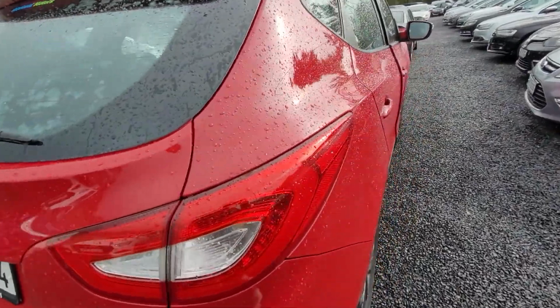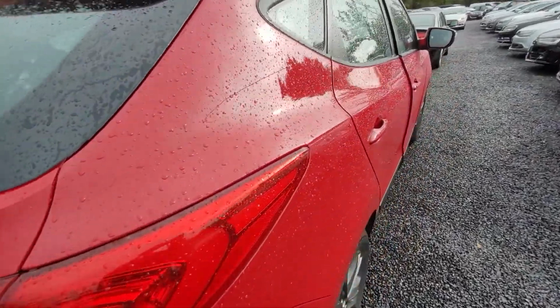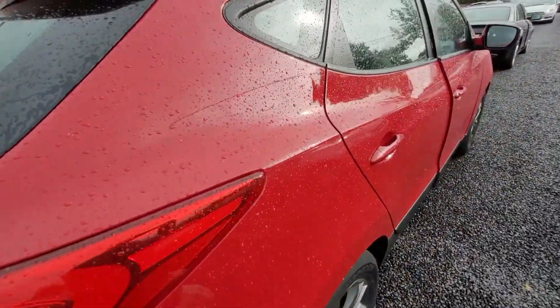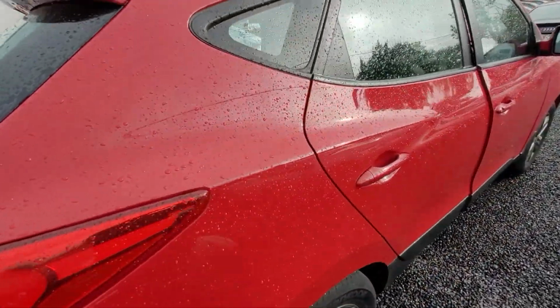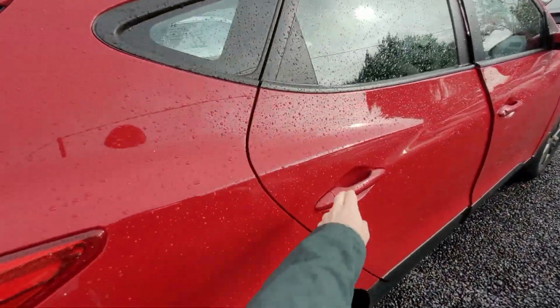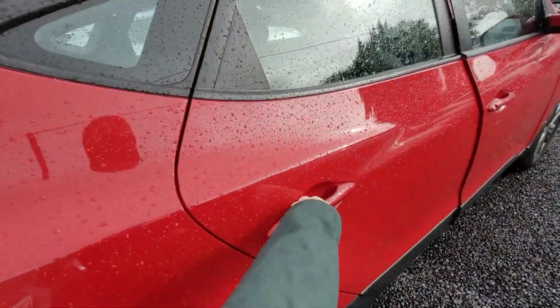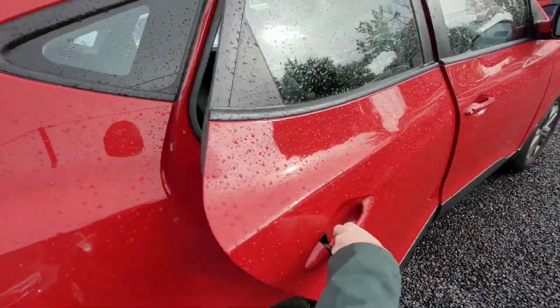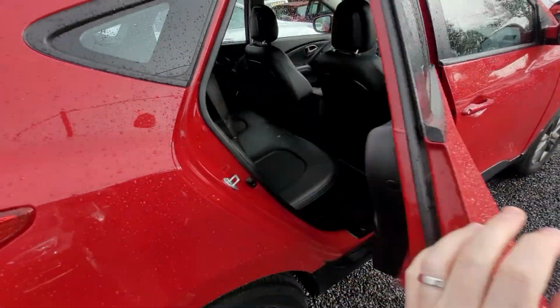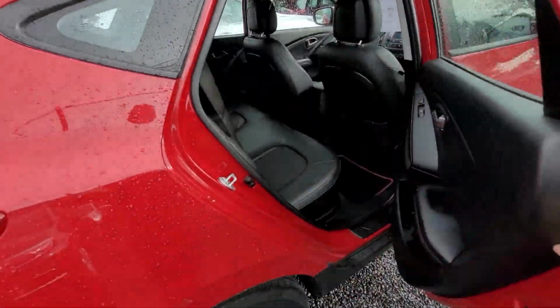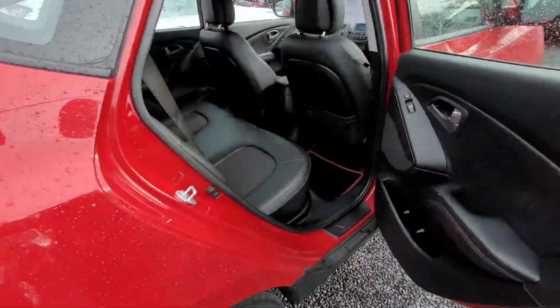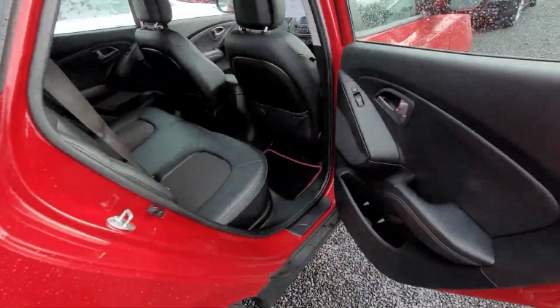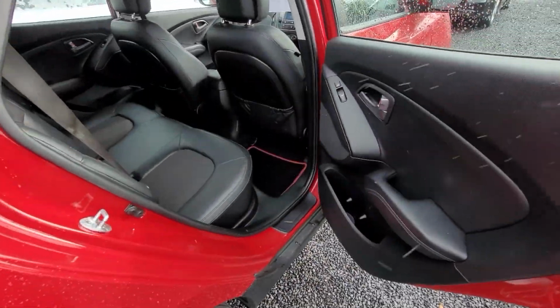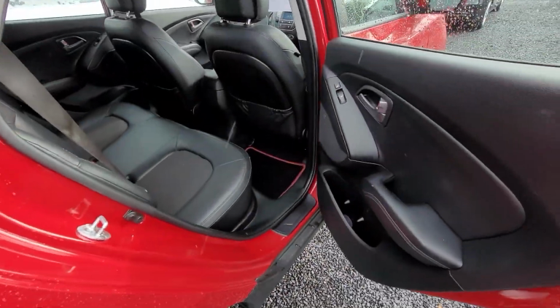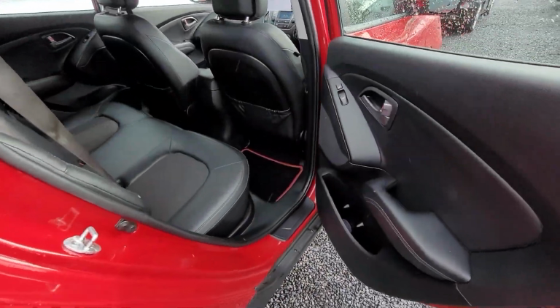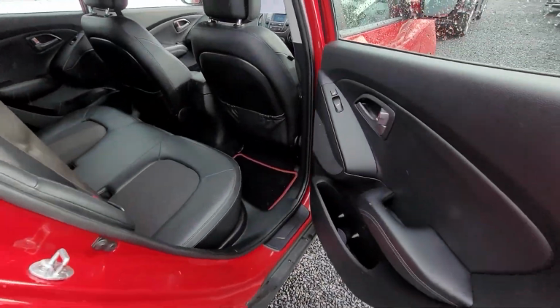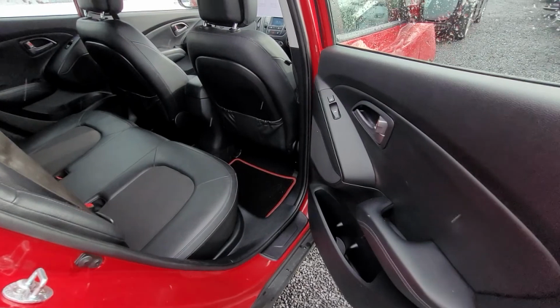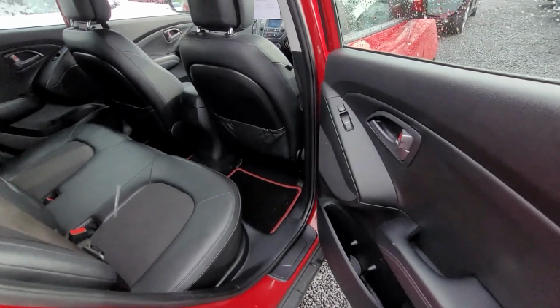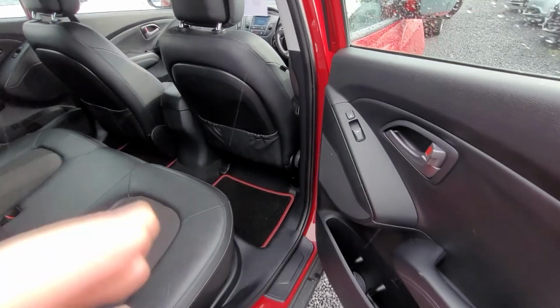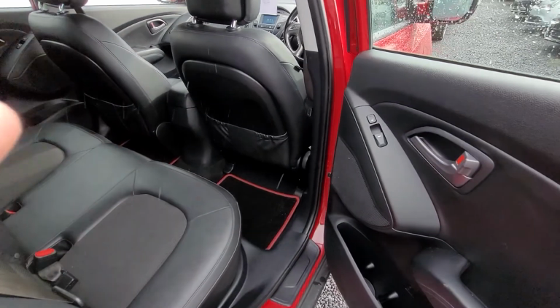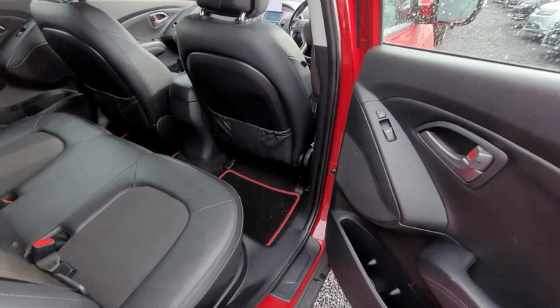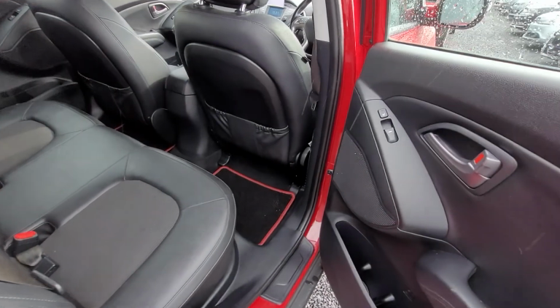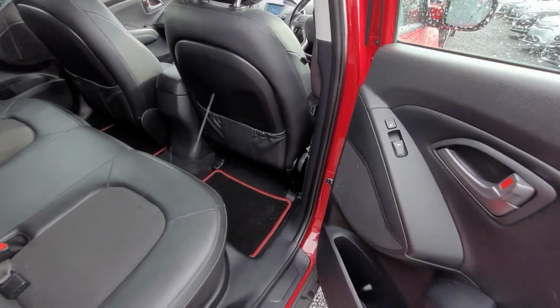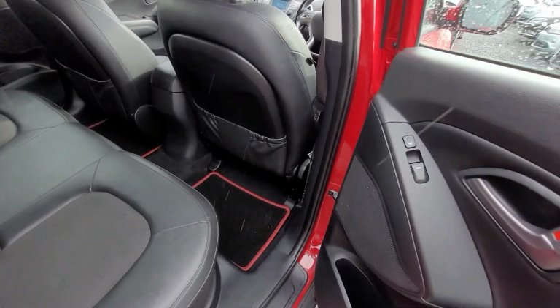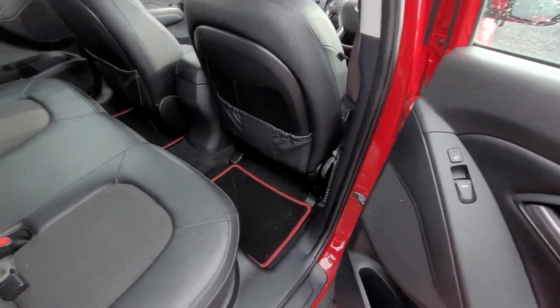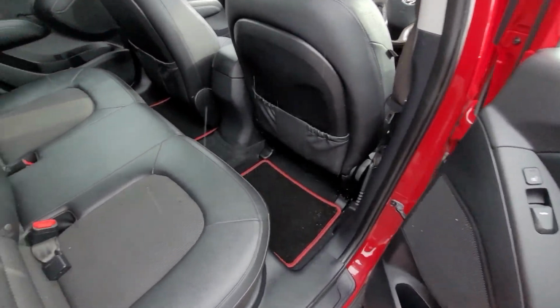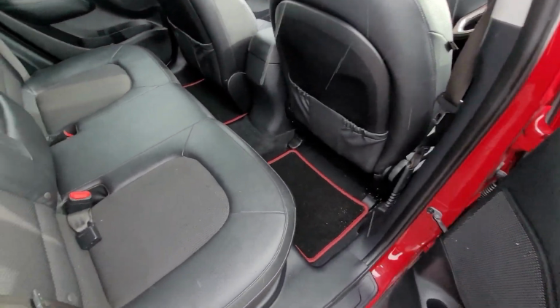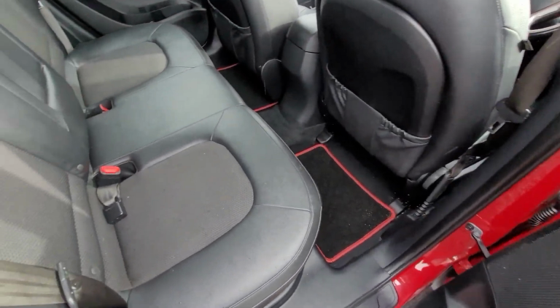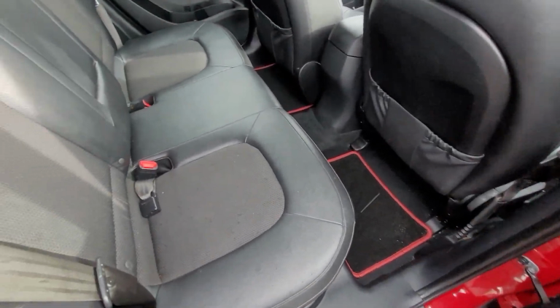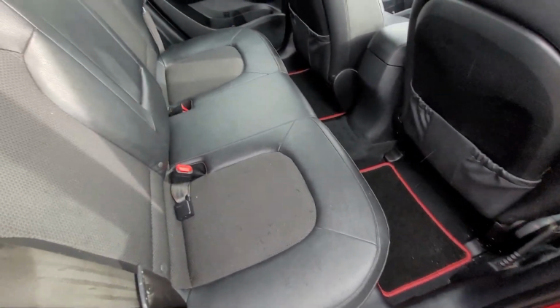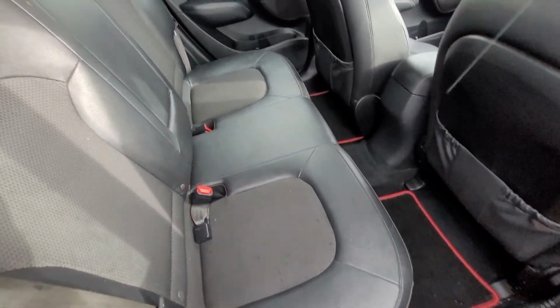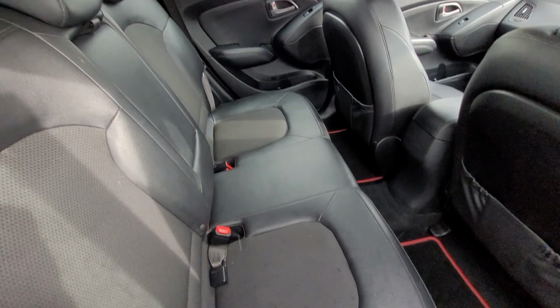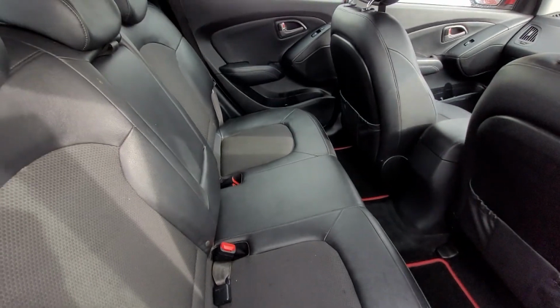Going to the inside, we have your half leather interior, heated seats. Very nice.